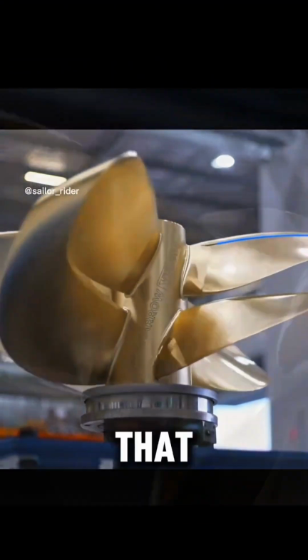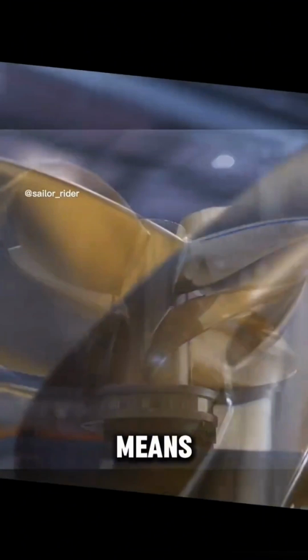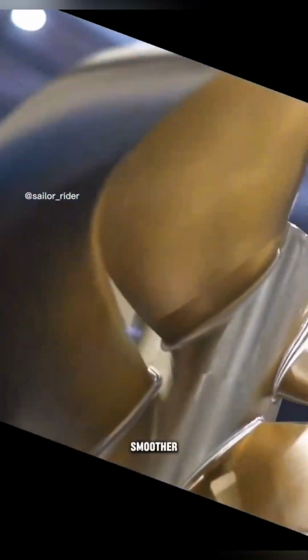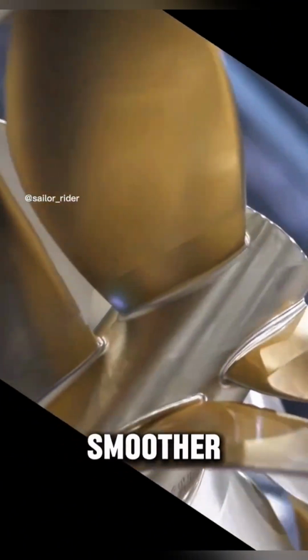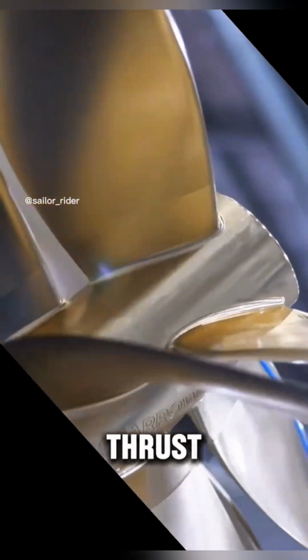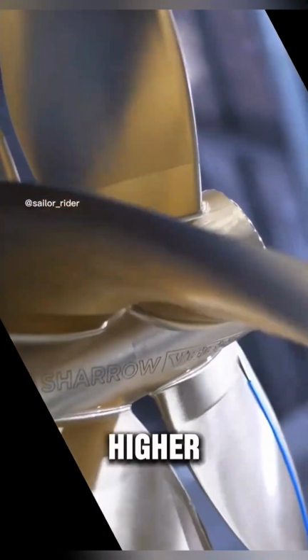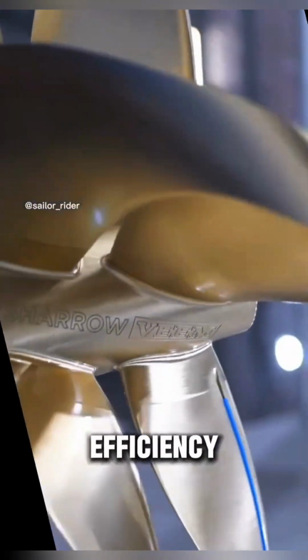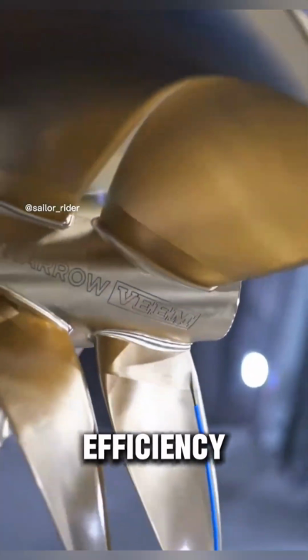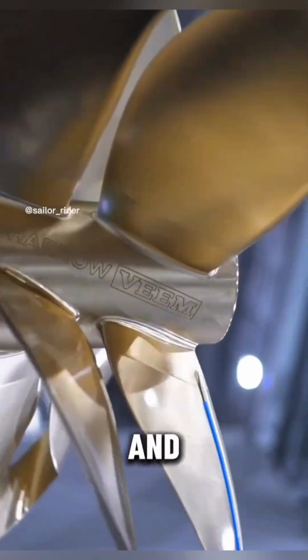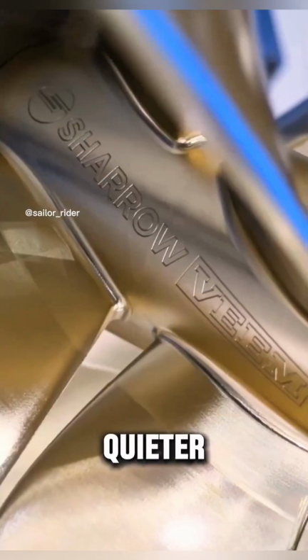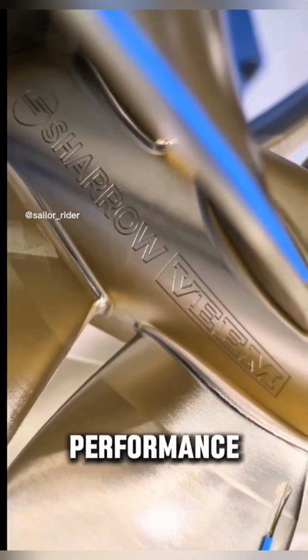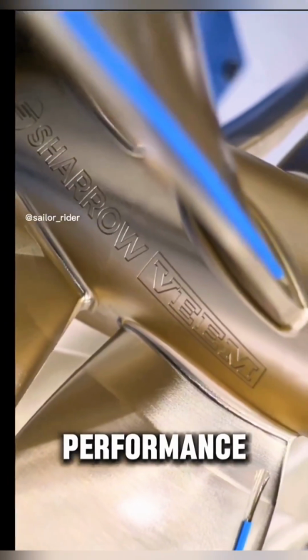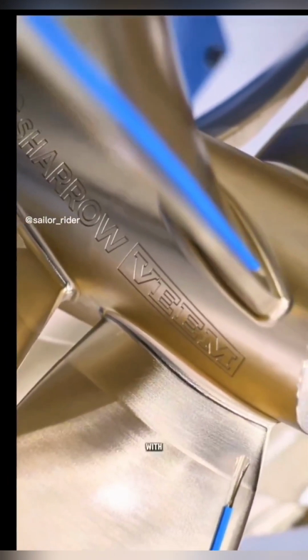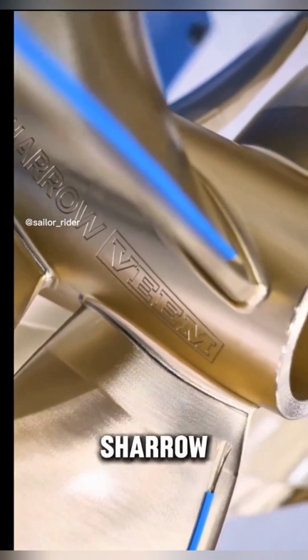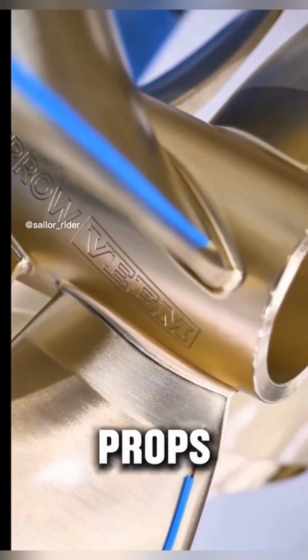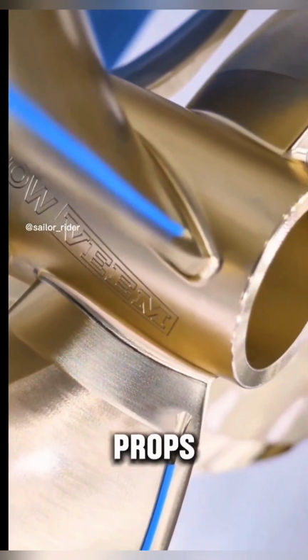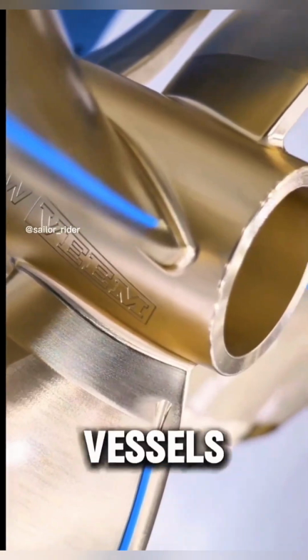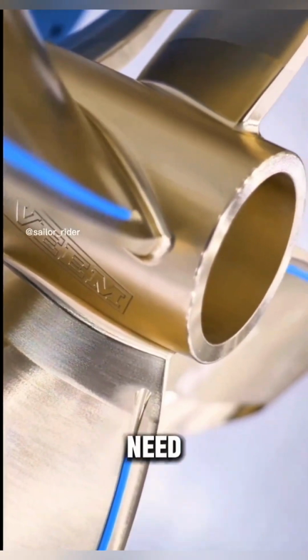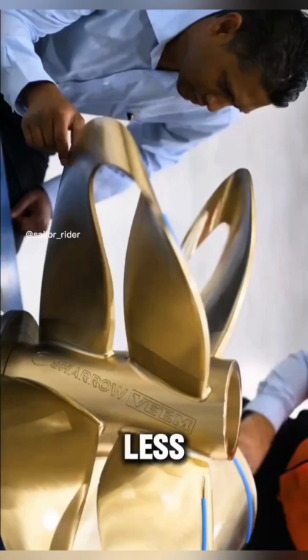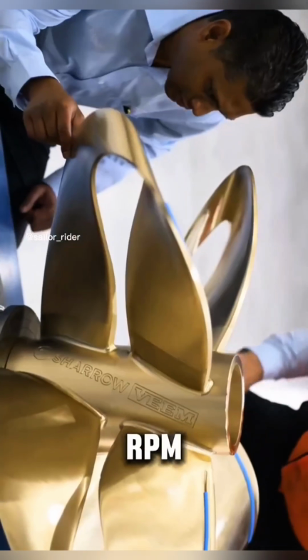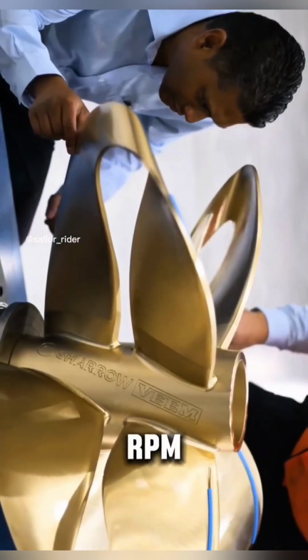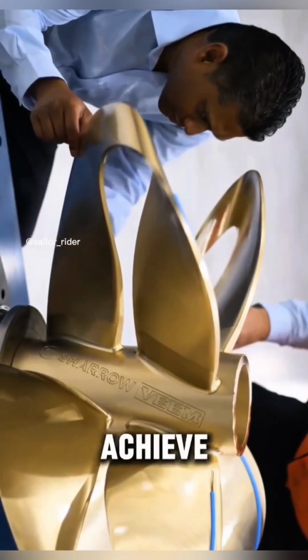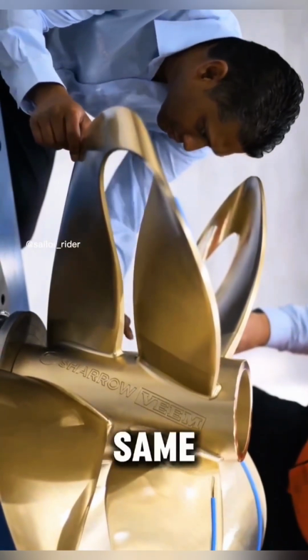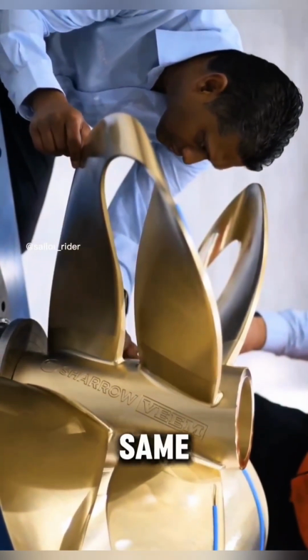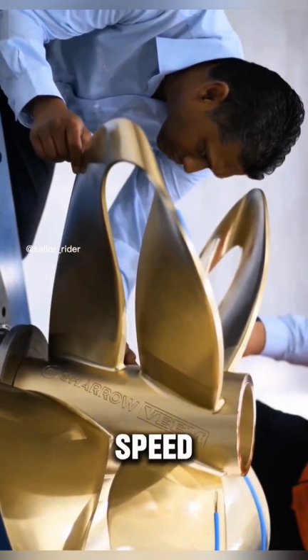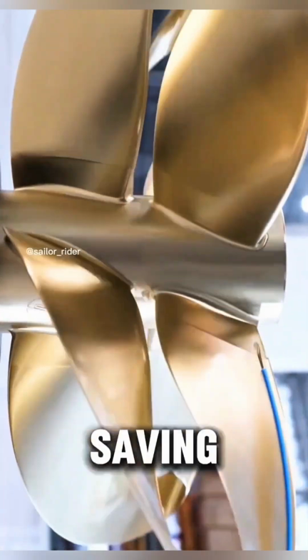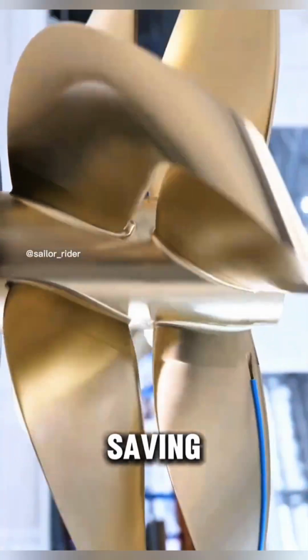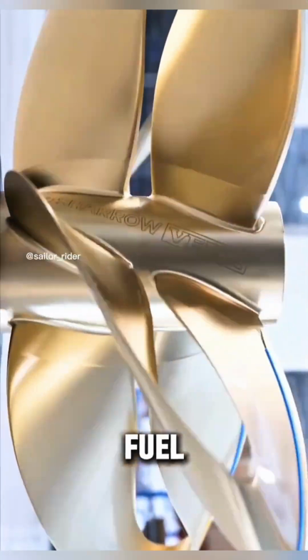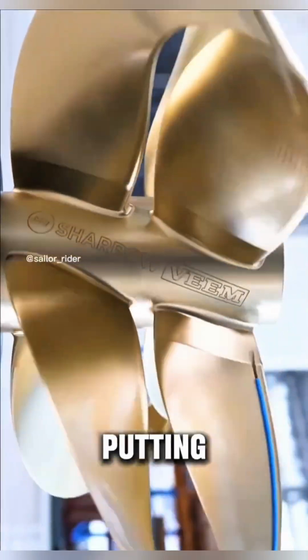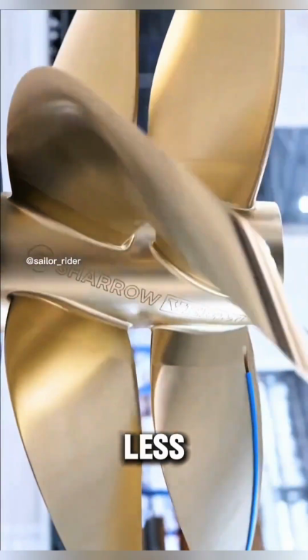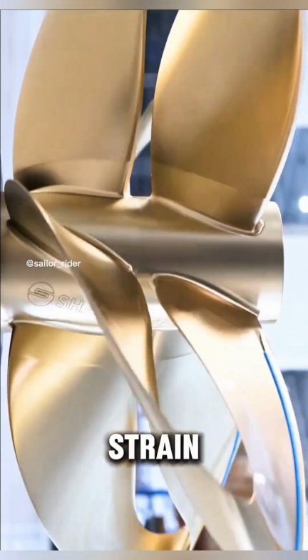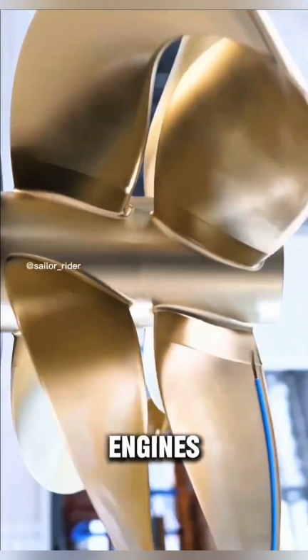That means smoother thrust, higher efficiency, and quieter performance. With Charo props, vessels need less RPM to achieve the same speed, saving fuel and putting less strain on engines.